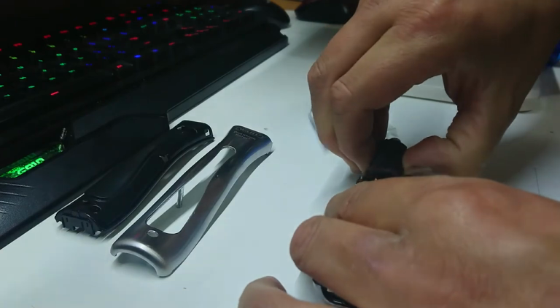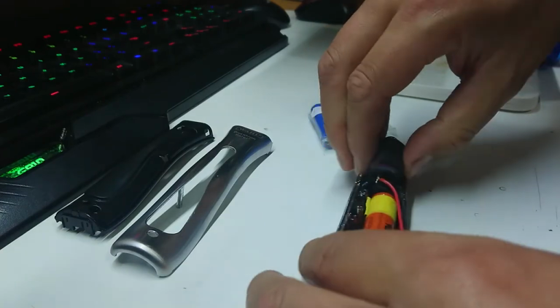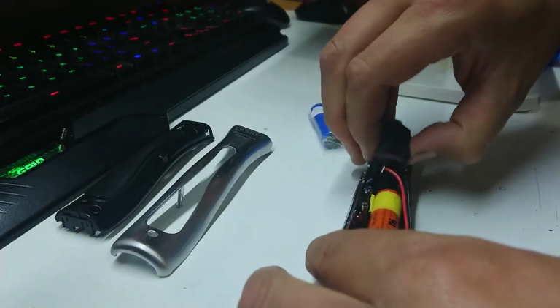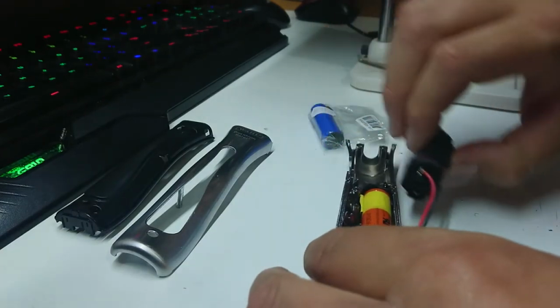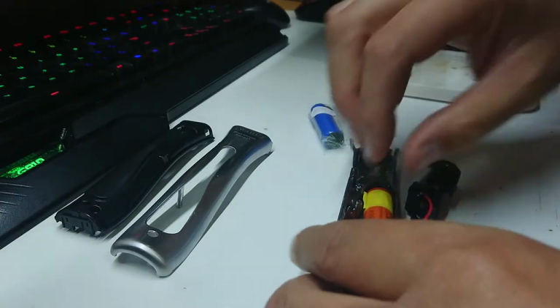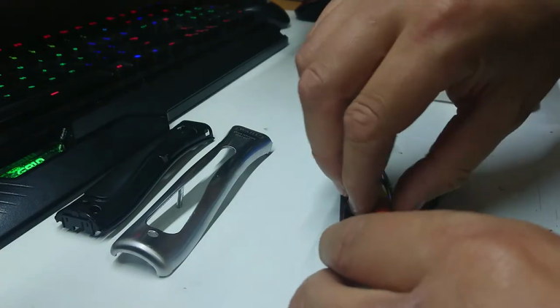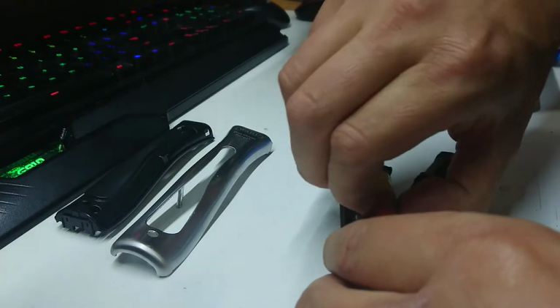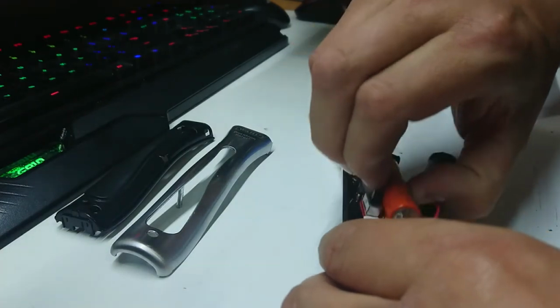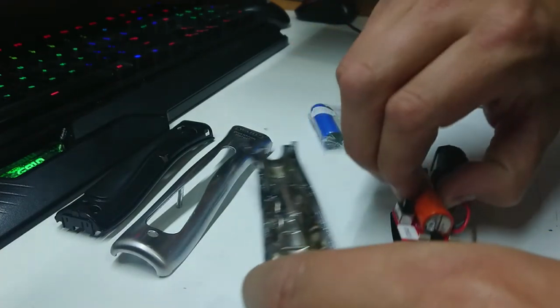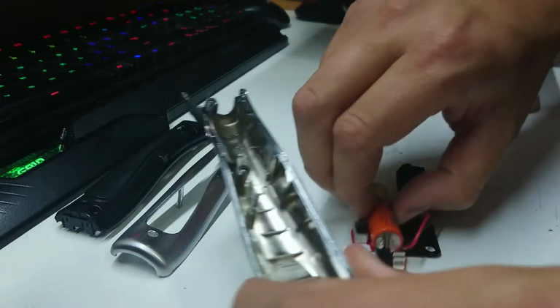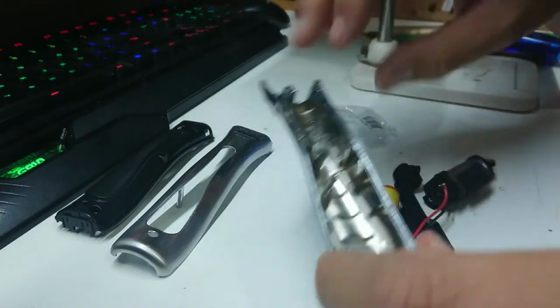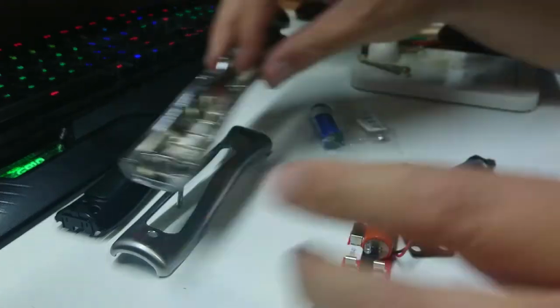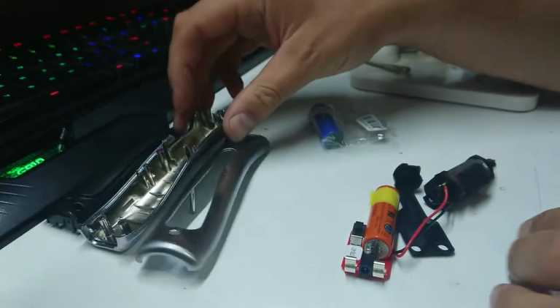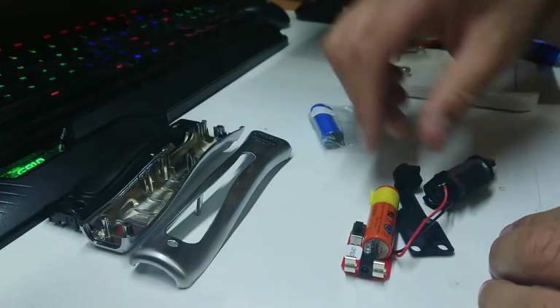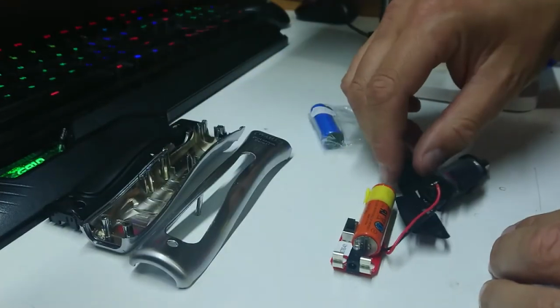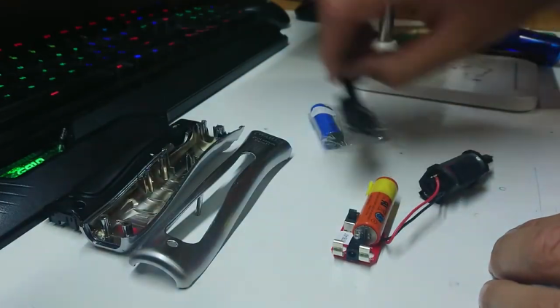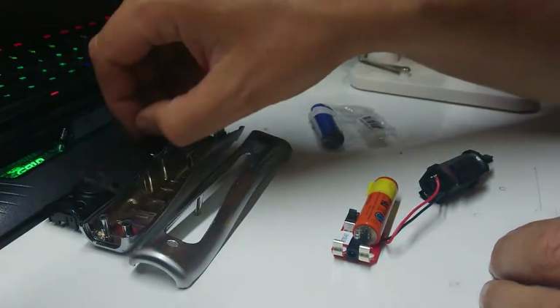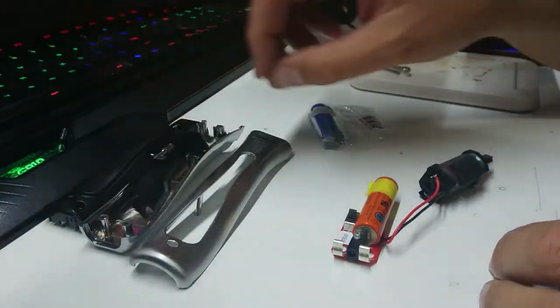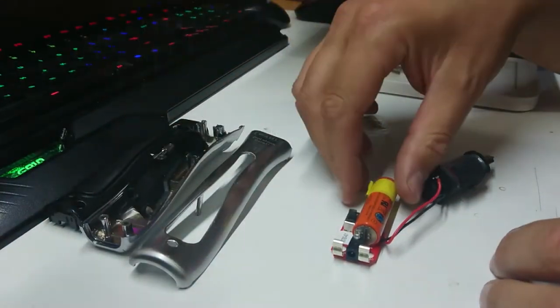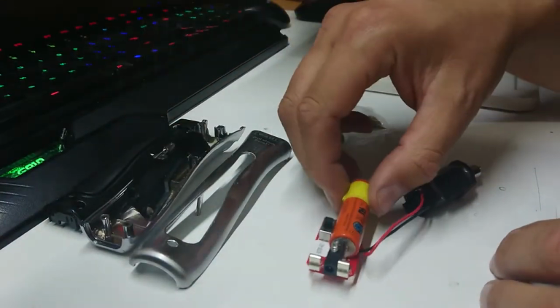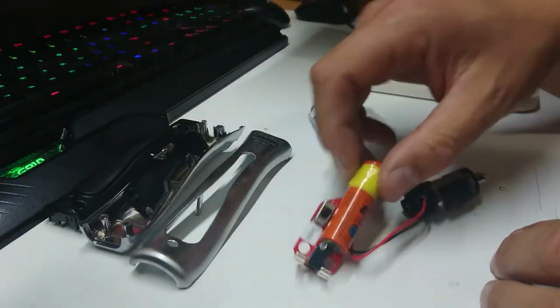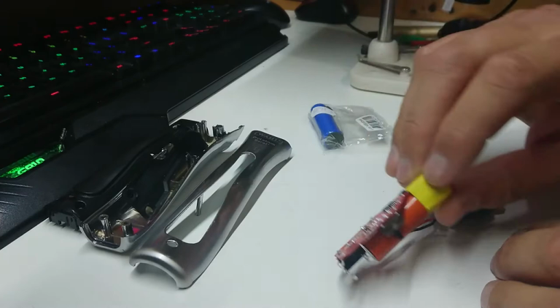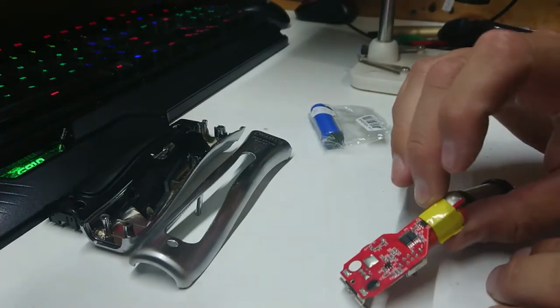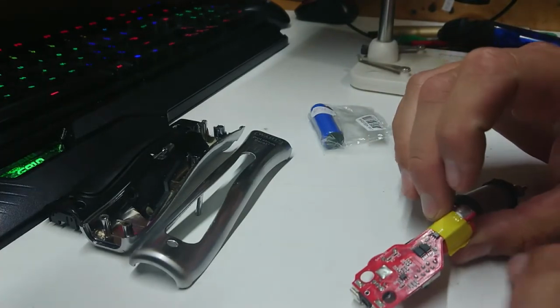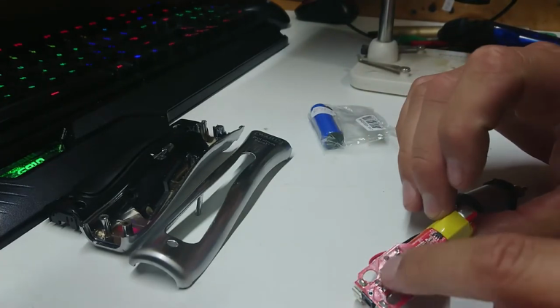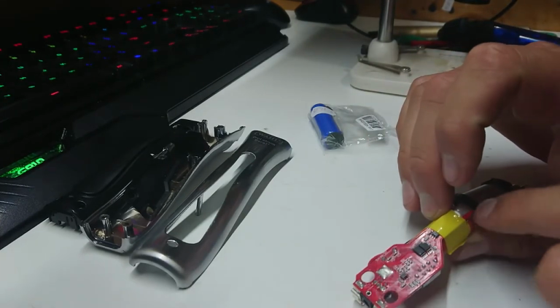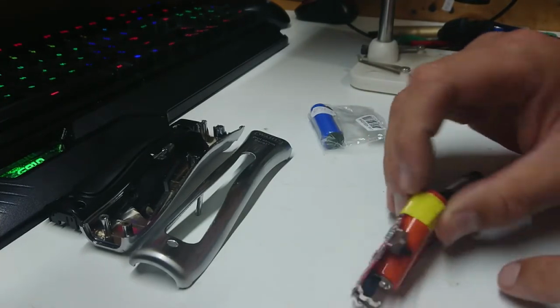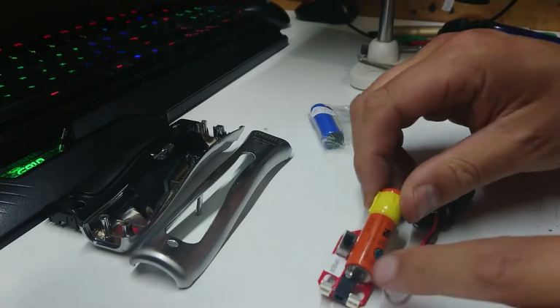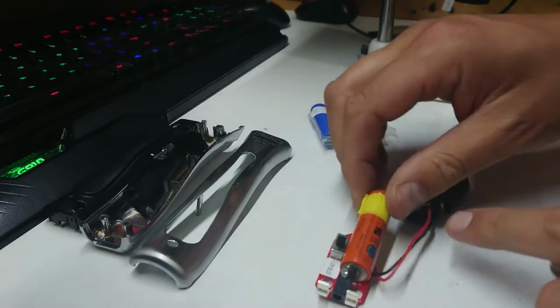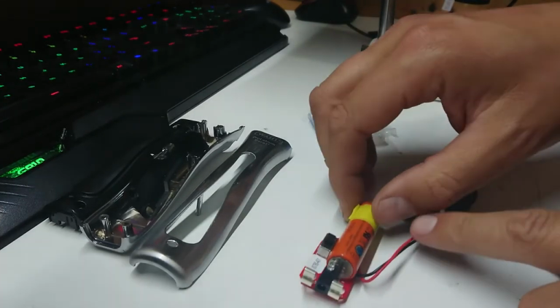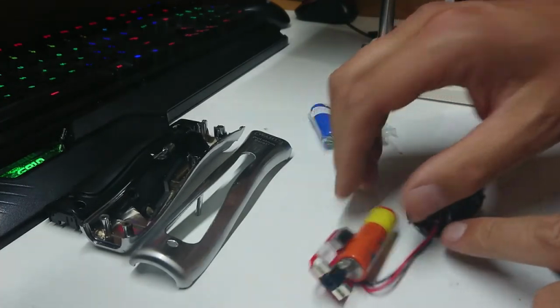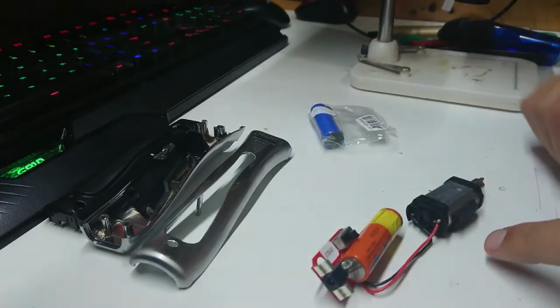With this unit nothing is actually screwed in, so we can just literally lift the board out of here and get away with the bits we don't need to know about for the moment. We're basically going to take out the two solder tabs here, lift this off the board, and put a new one in.